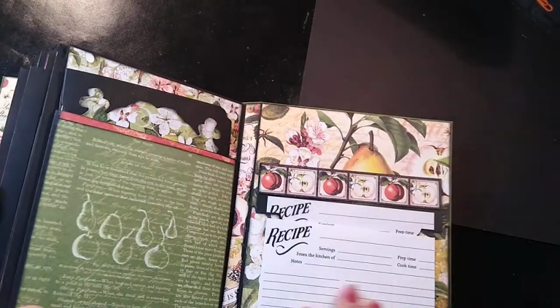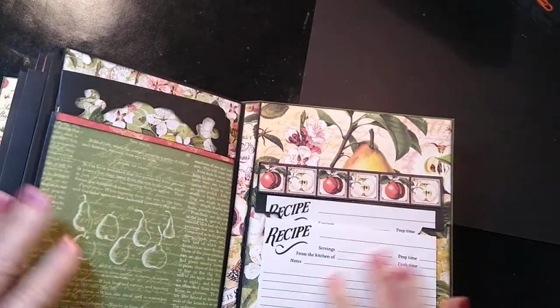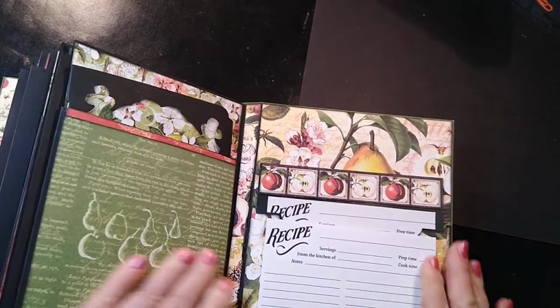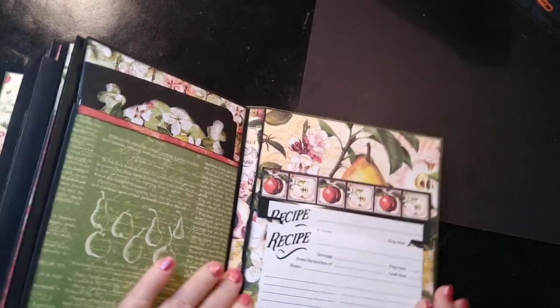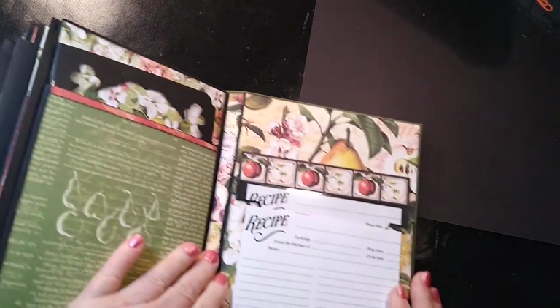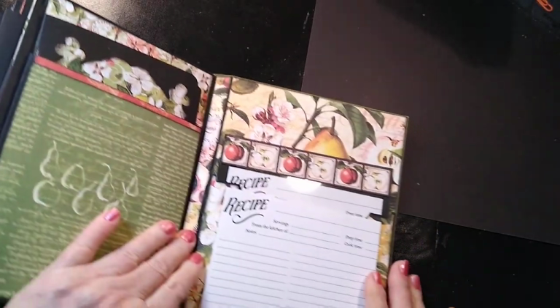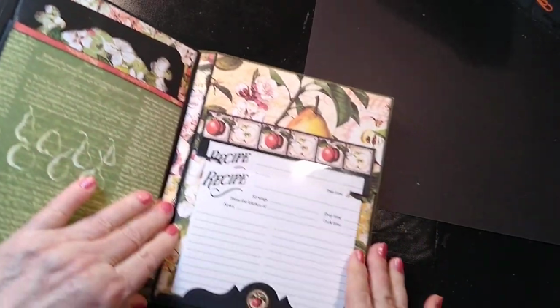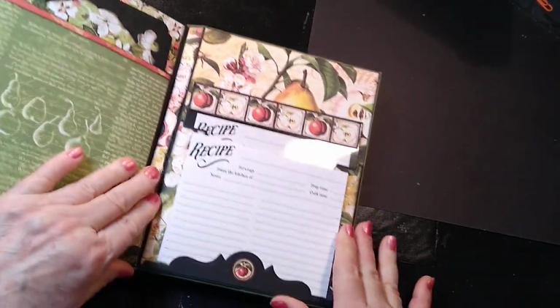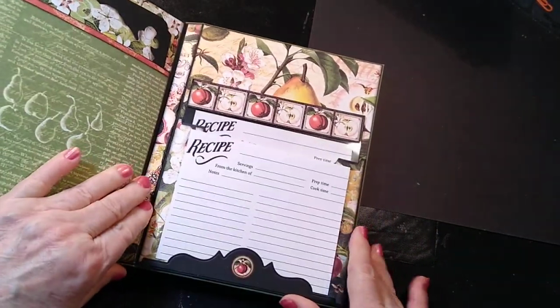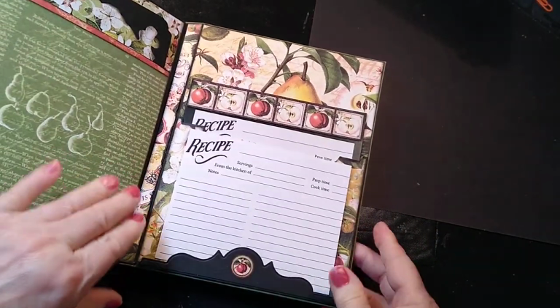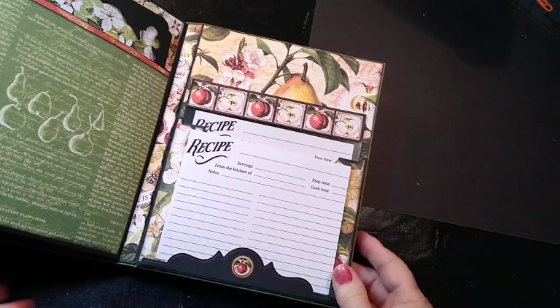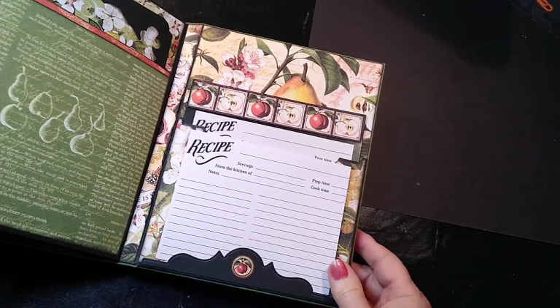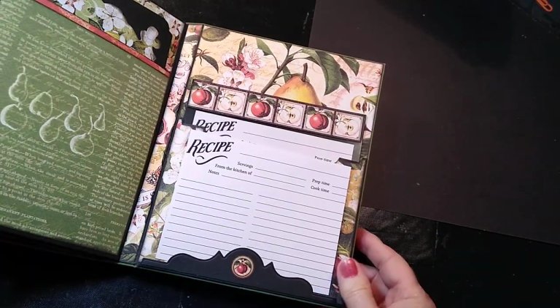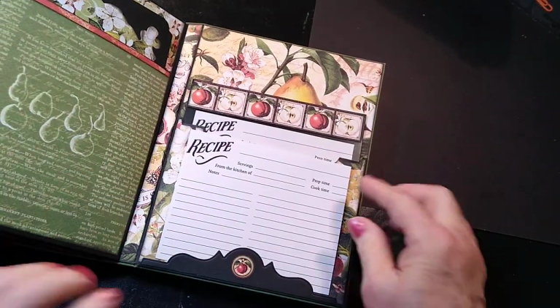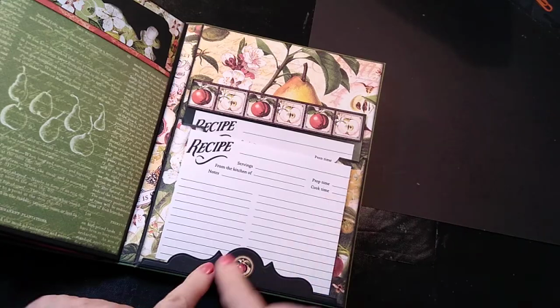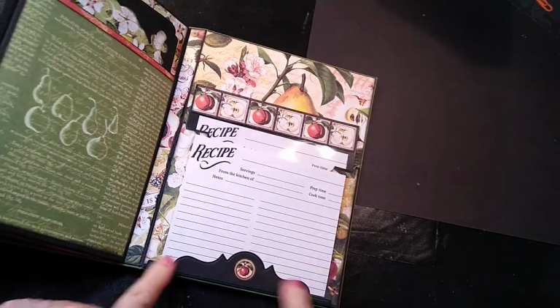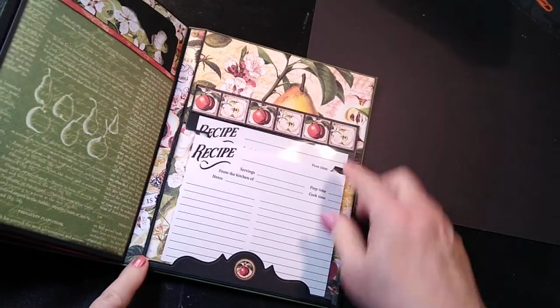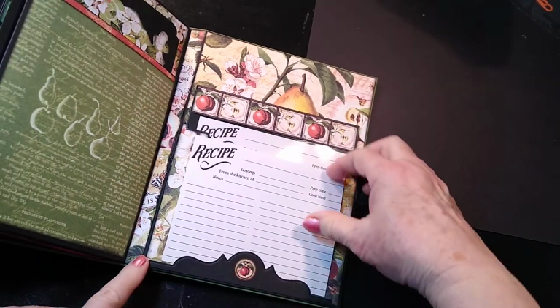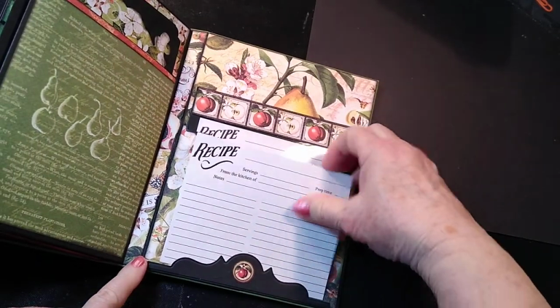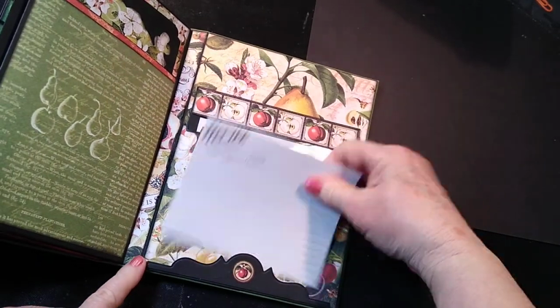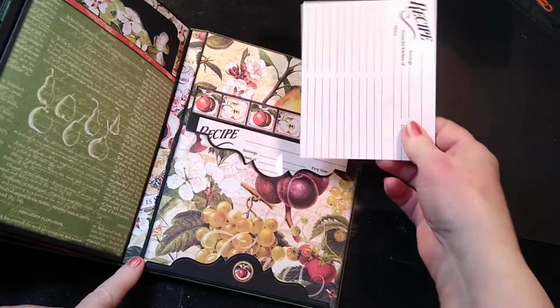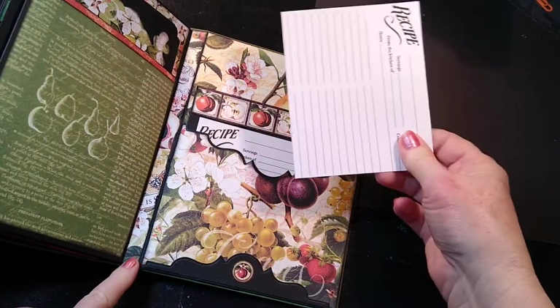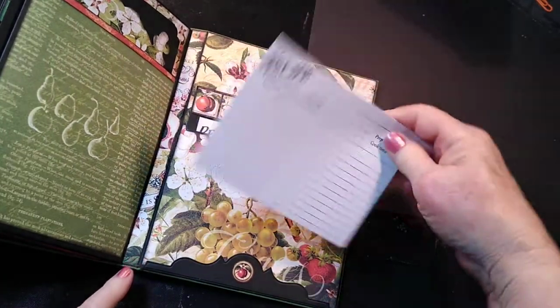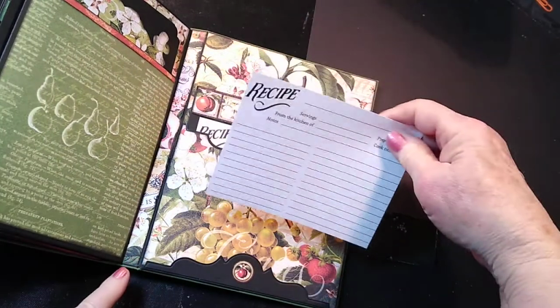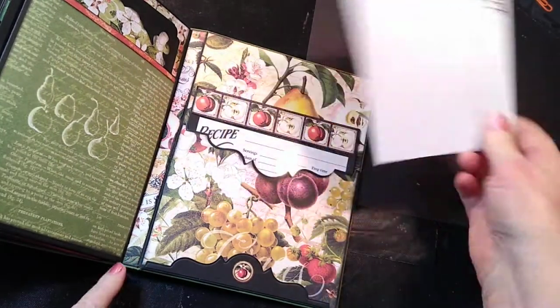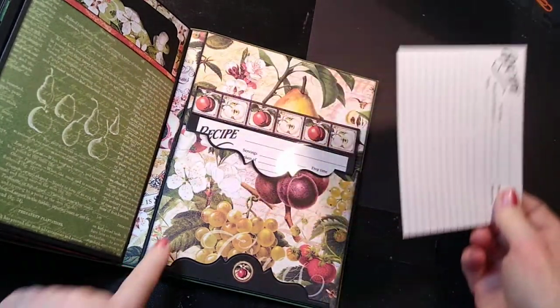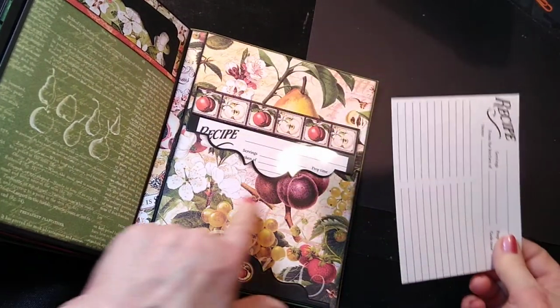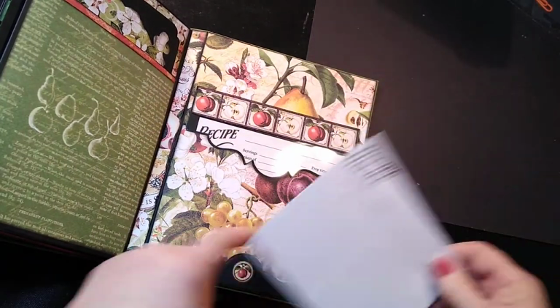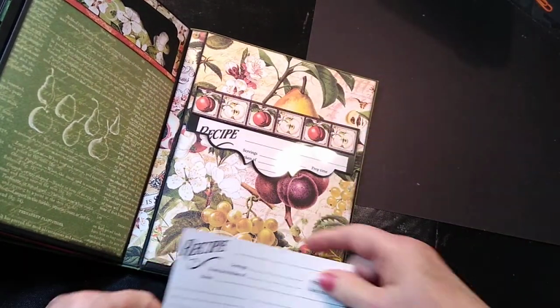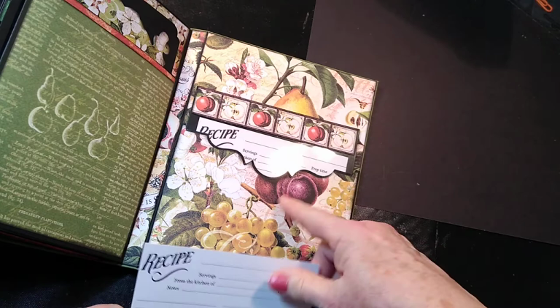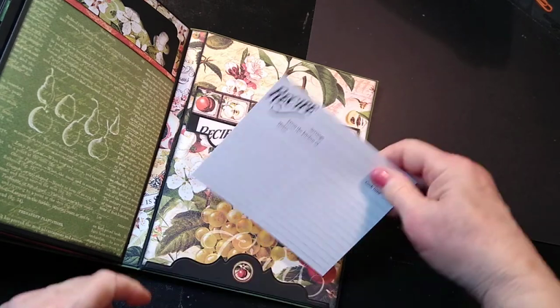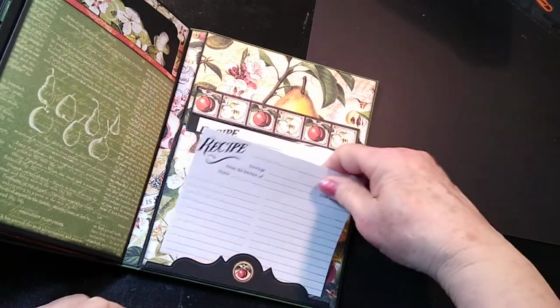Here's the back of the recipe book. I put a little tuck spot right here so you can just tuck a little recipe in — there is a pocket here.